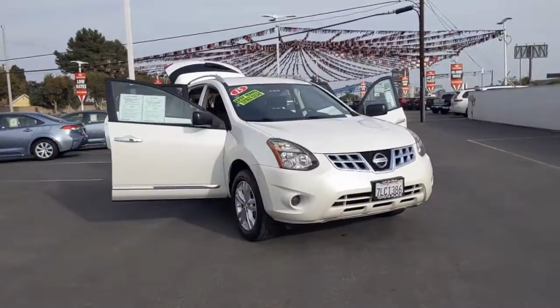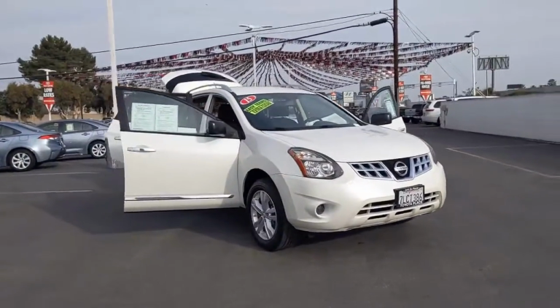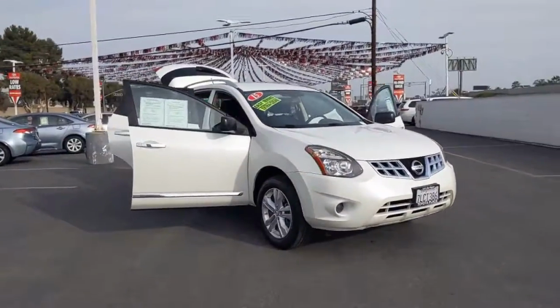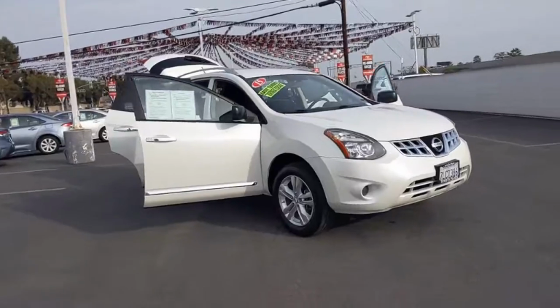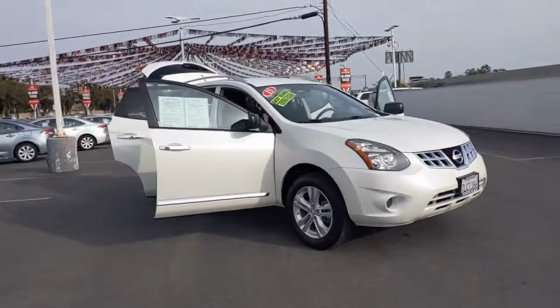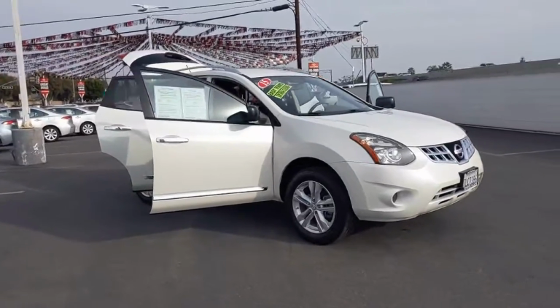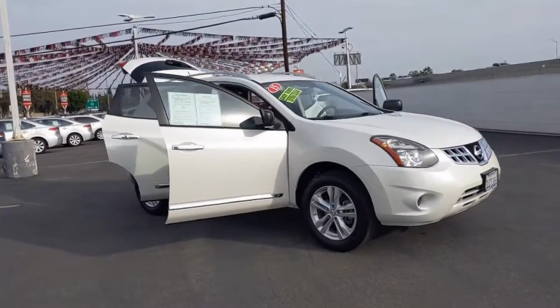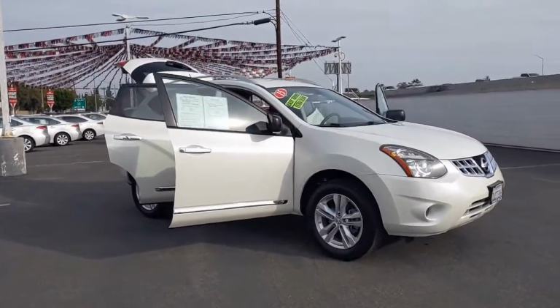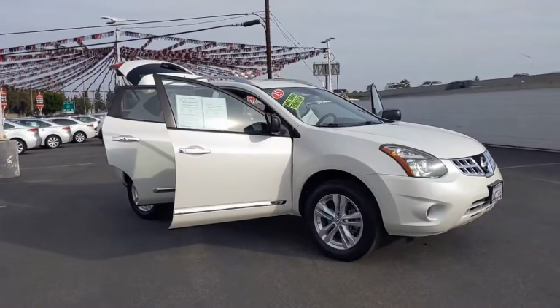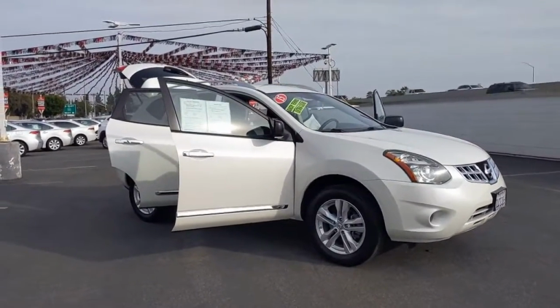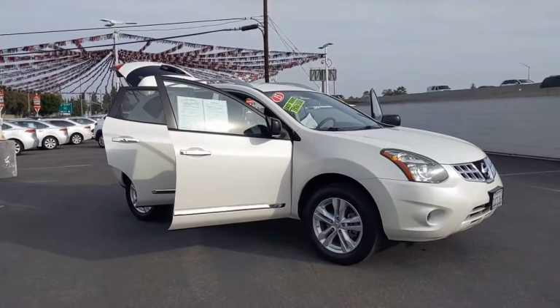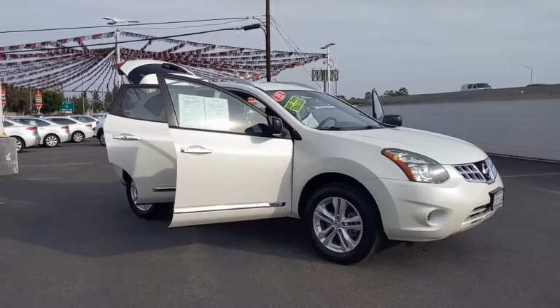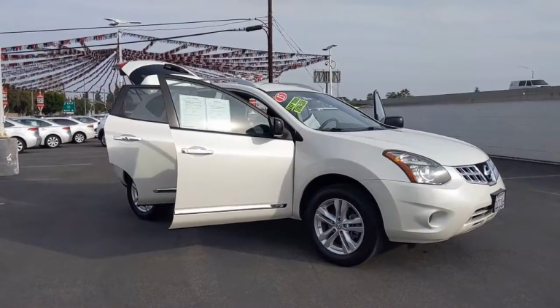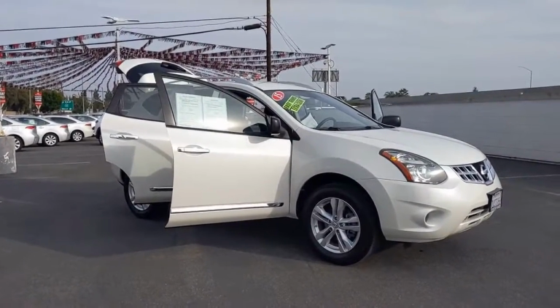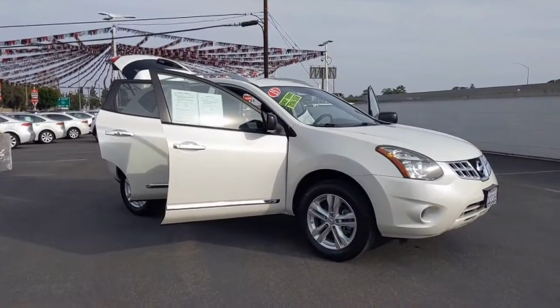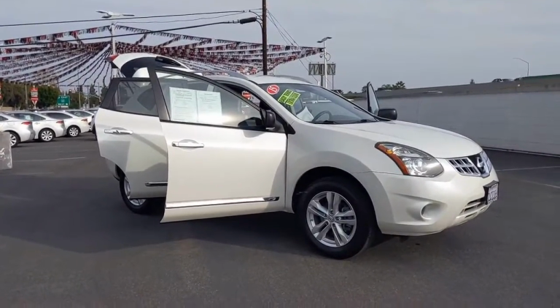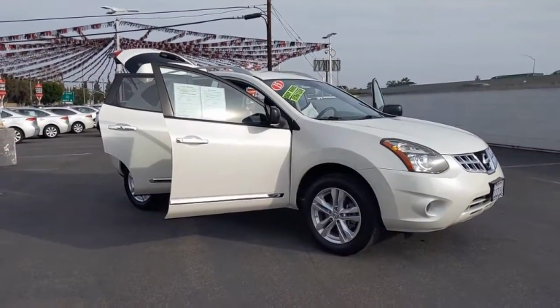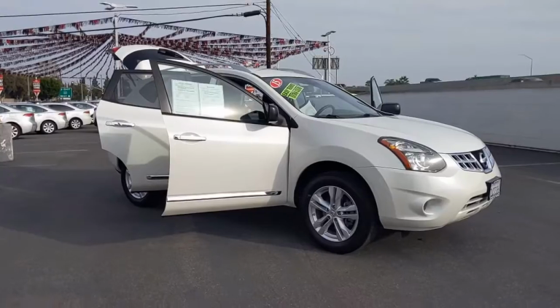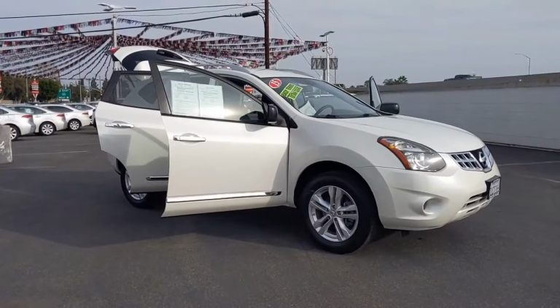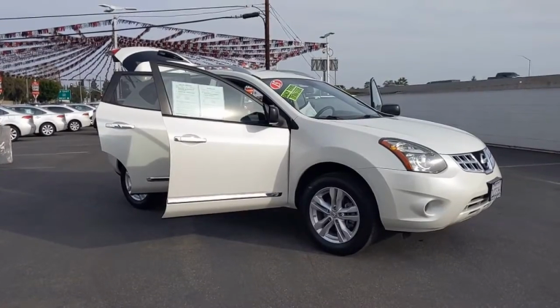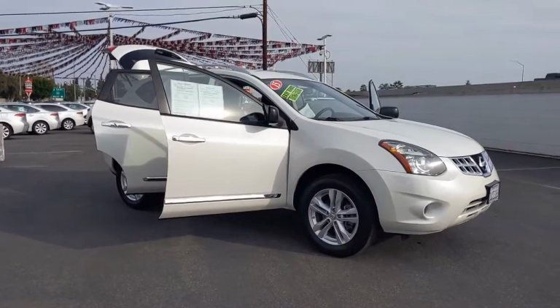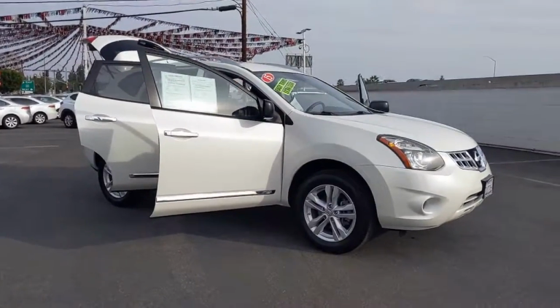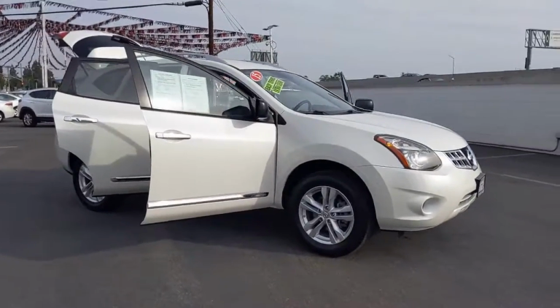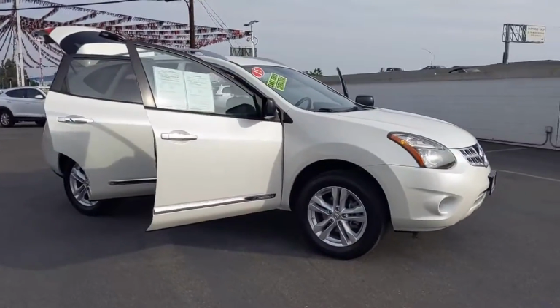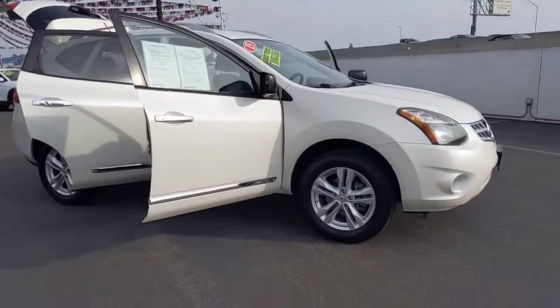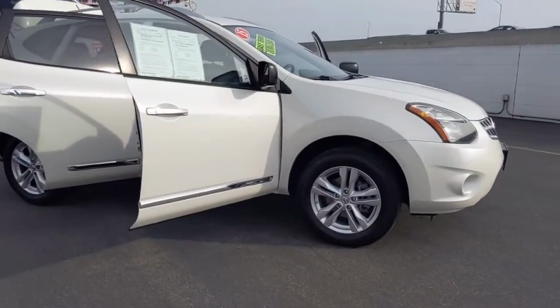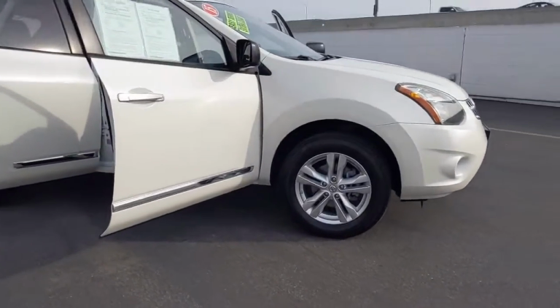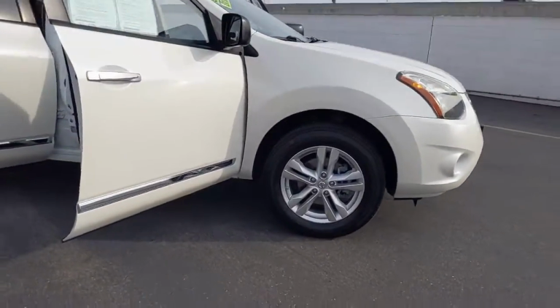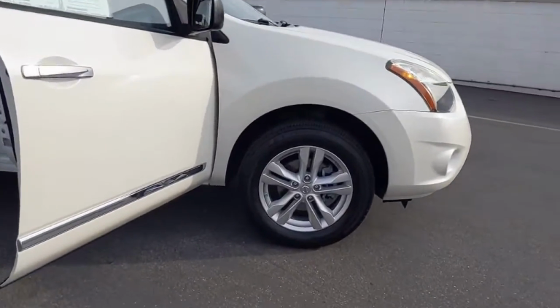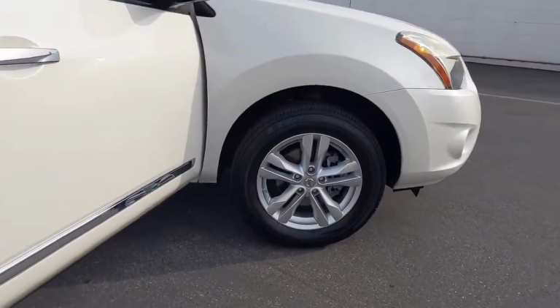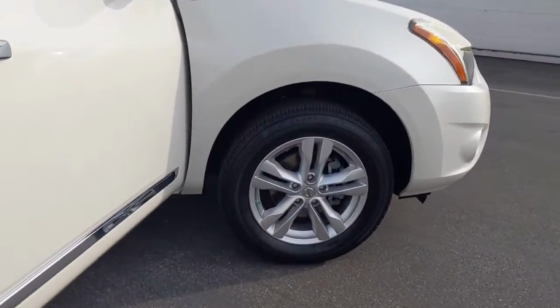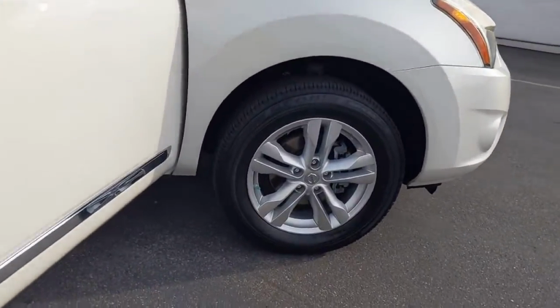This feature-rich Rogue adds confidence and convenience to everyday life. Standard driver assist safety tech, large cargo capacity, and spacious seating have your back wherever the road may lead.